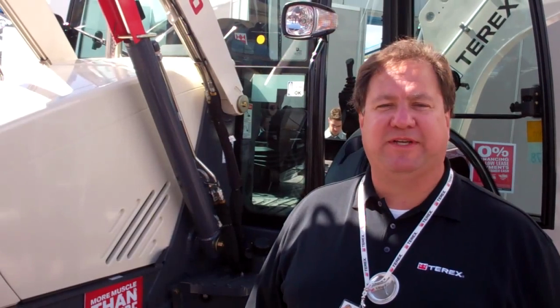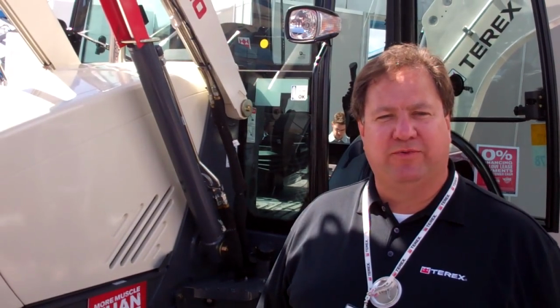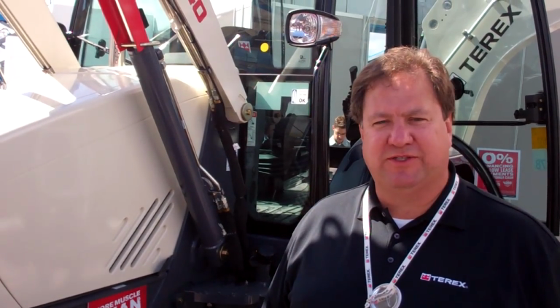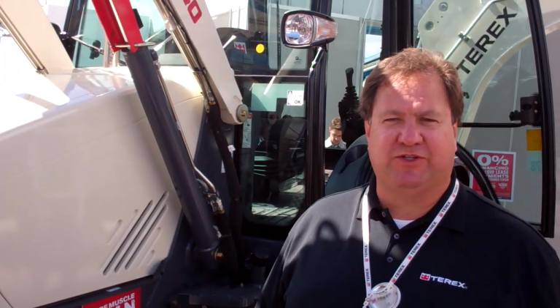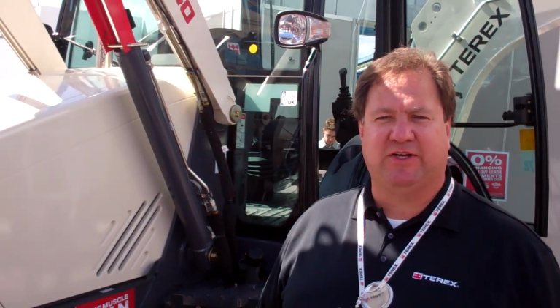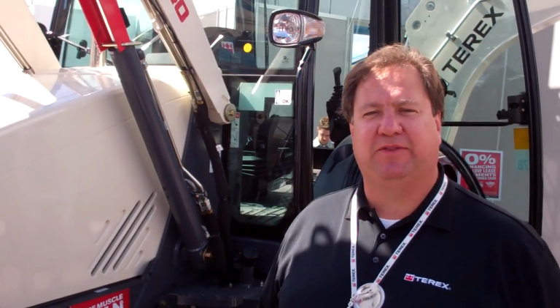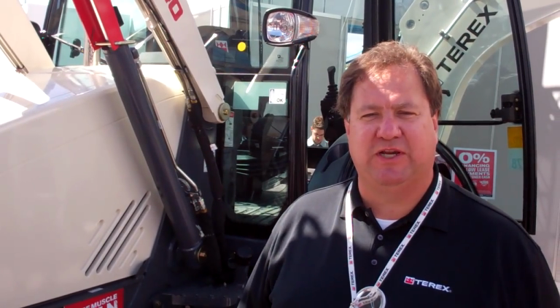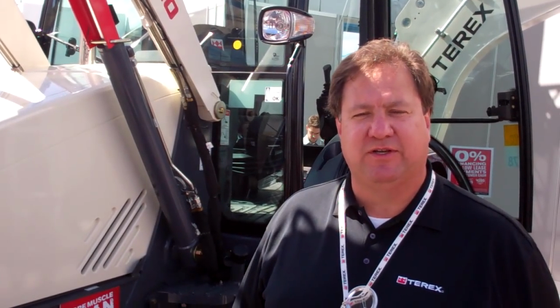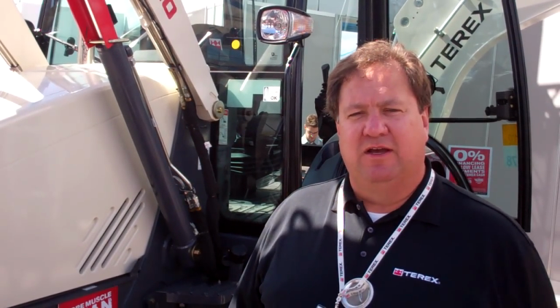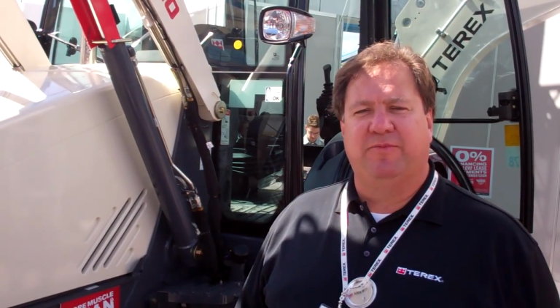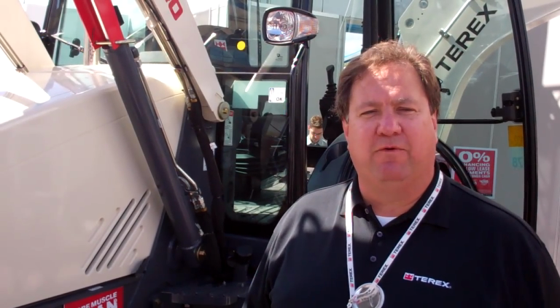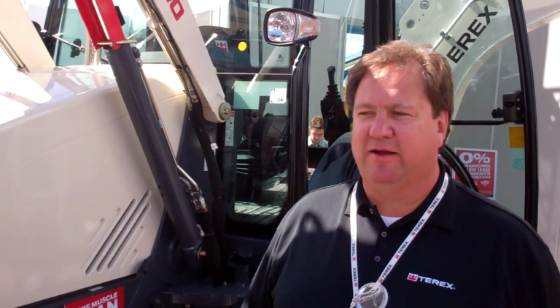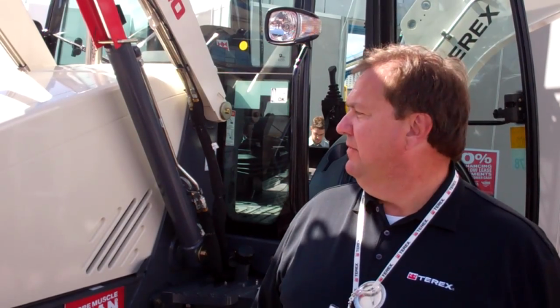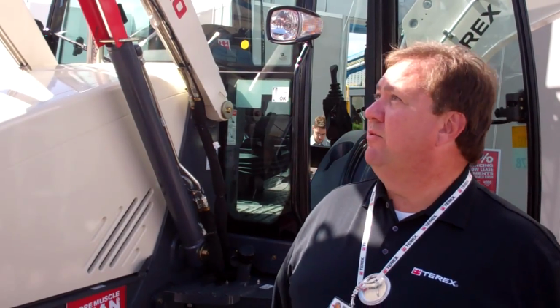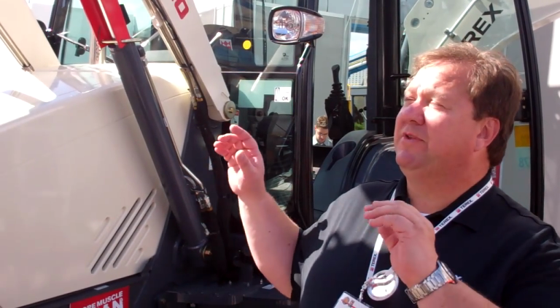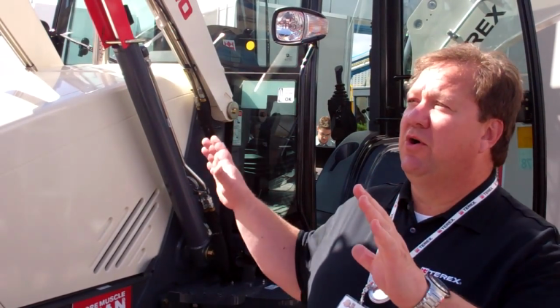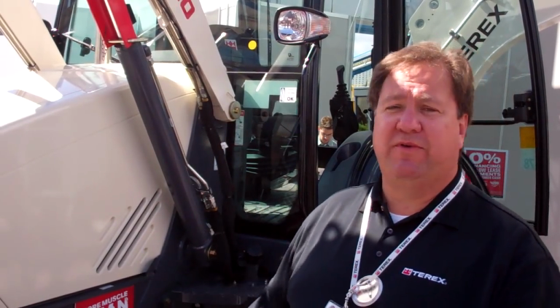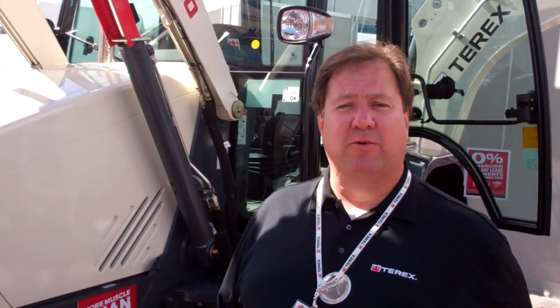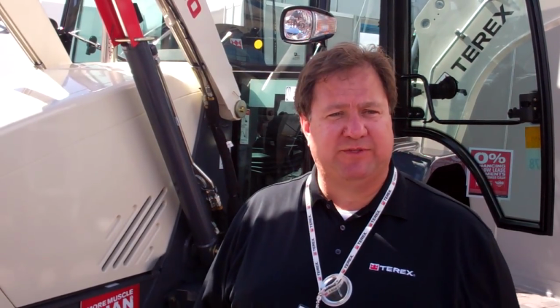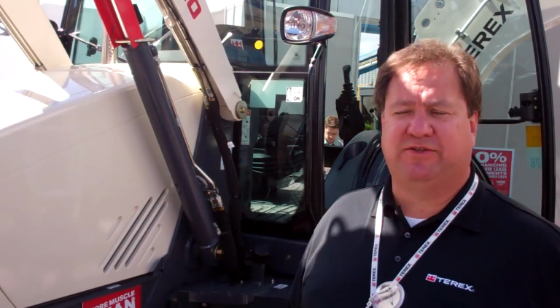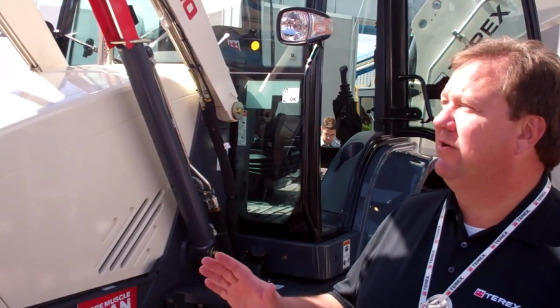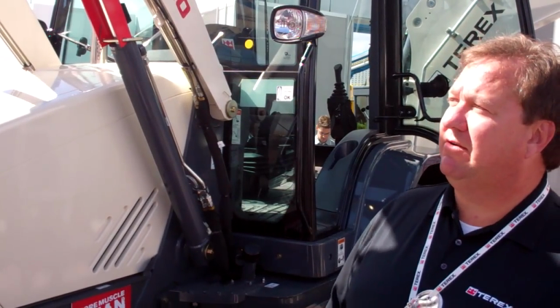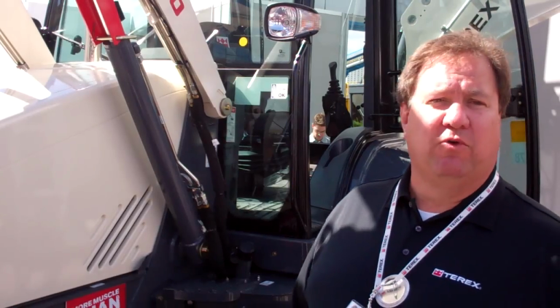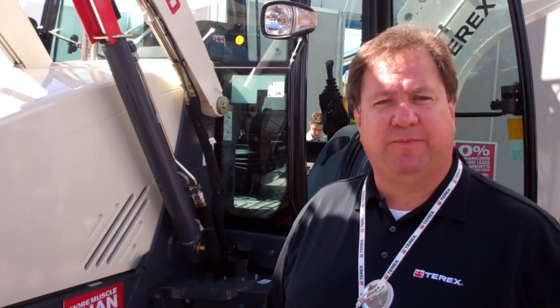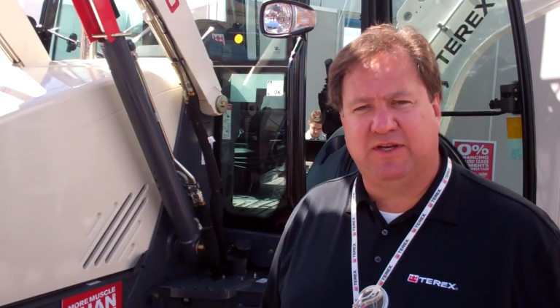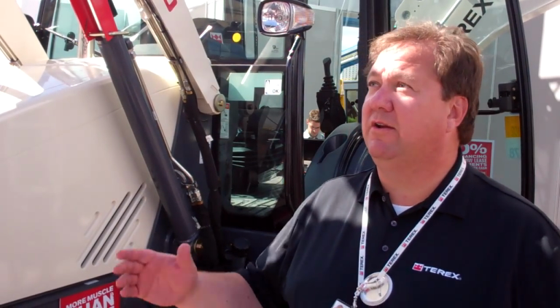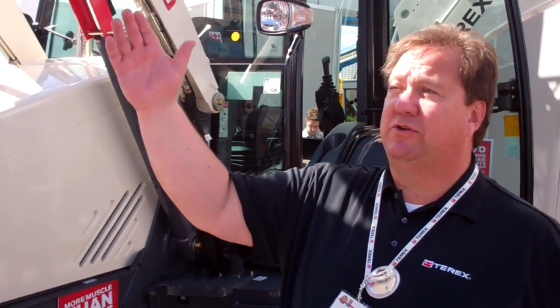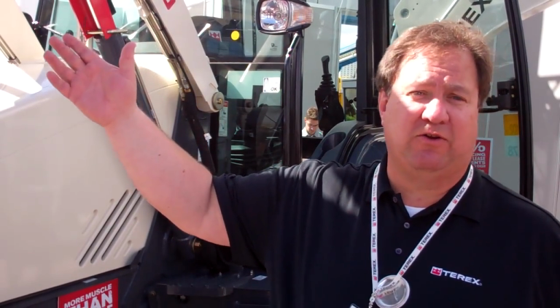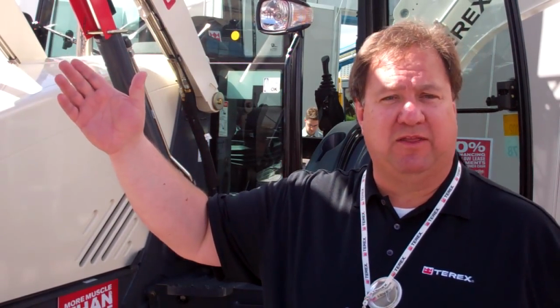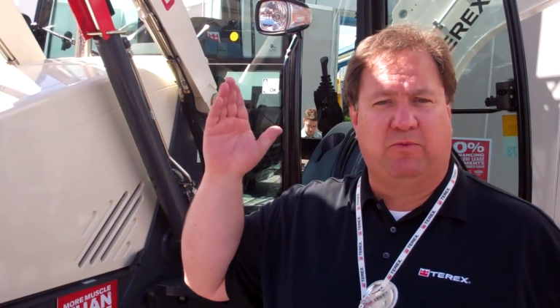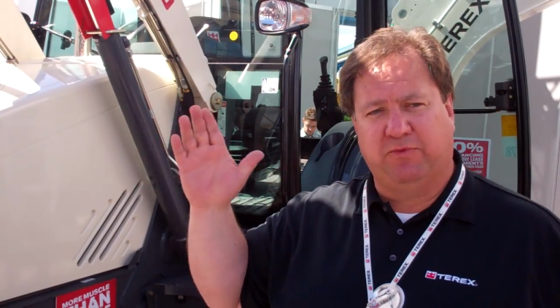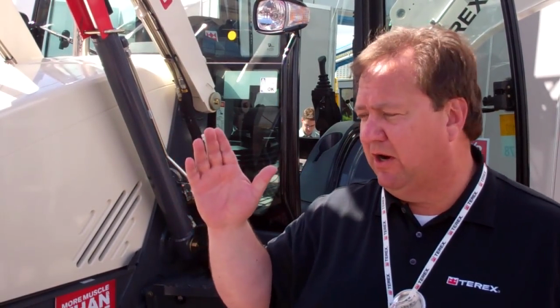Hi, I'm Tom Reith with Terex Construction. I'd like to talk to you about the new Terex TLB 840 backhoe. We've kept the same loader that we've had on our previous models — very stout, great lift capacities and the largest standard bucket on the market, 1.32 yards.